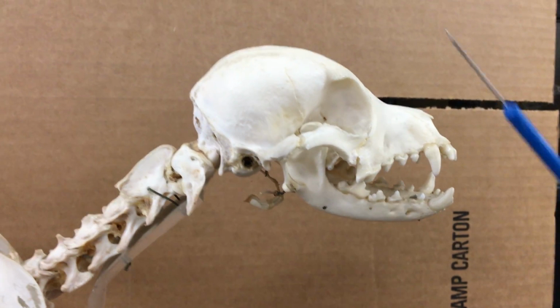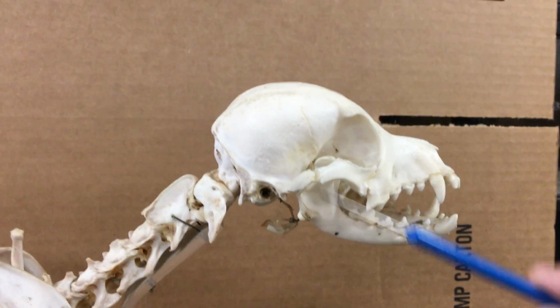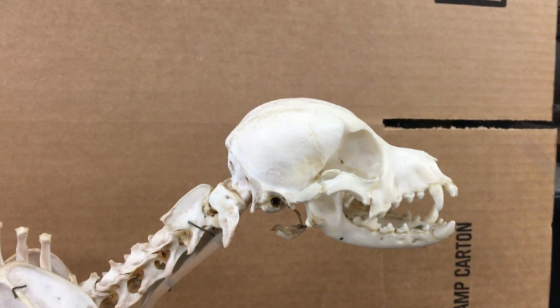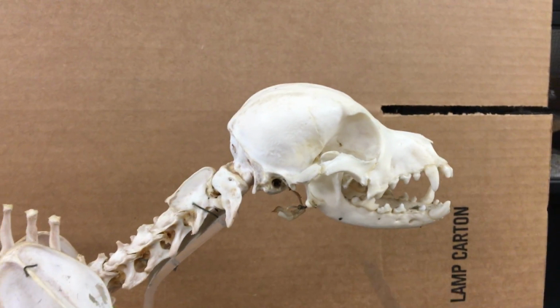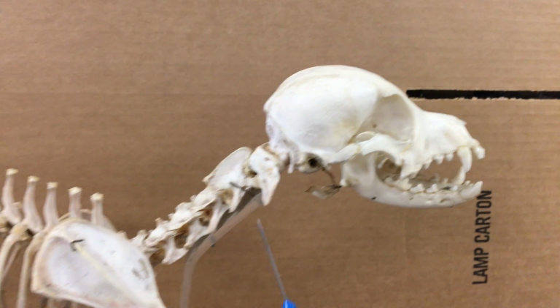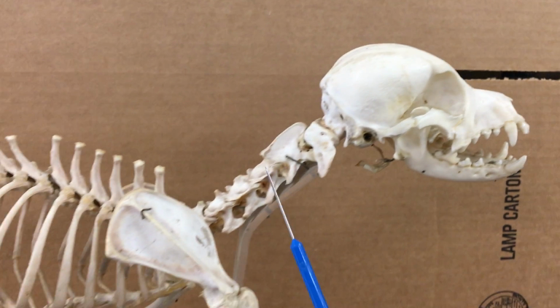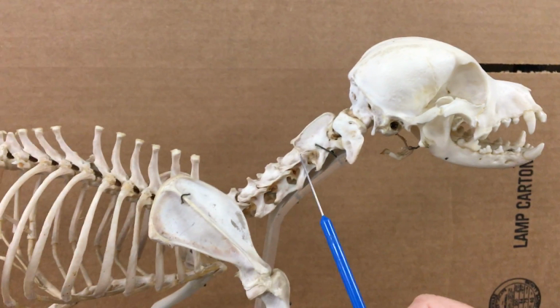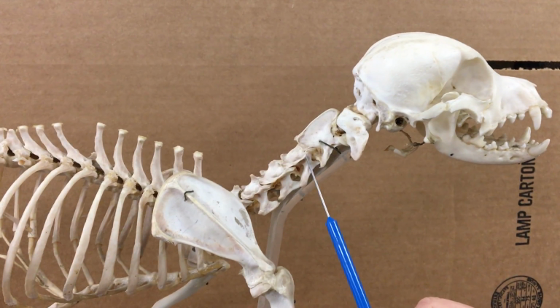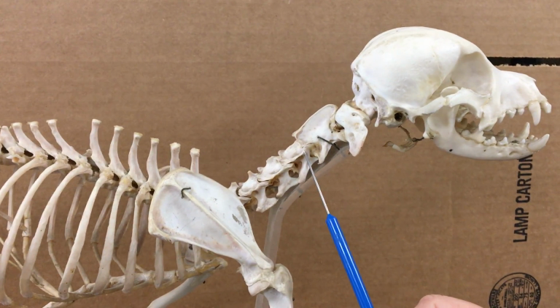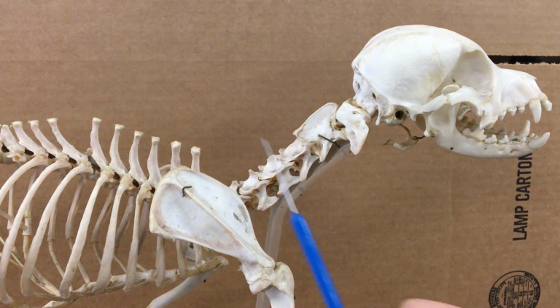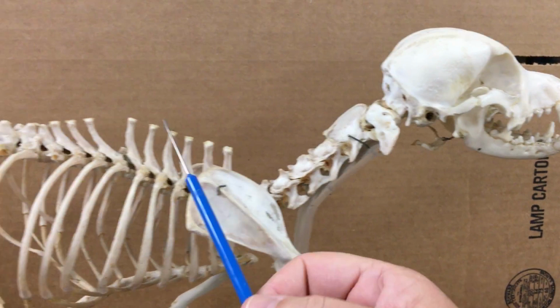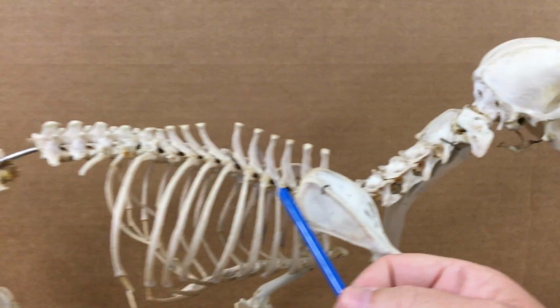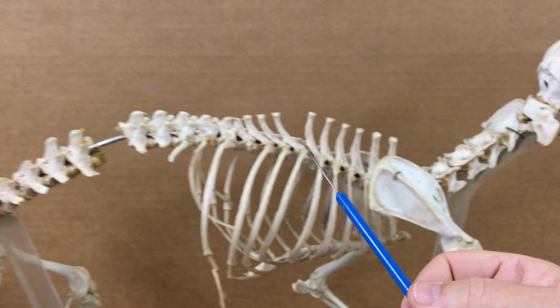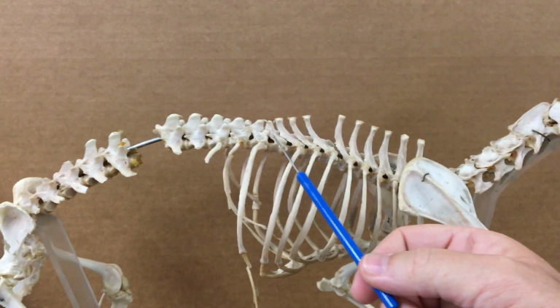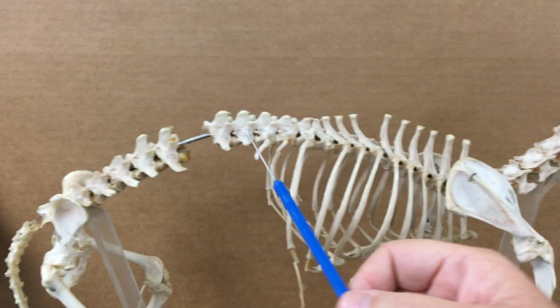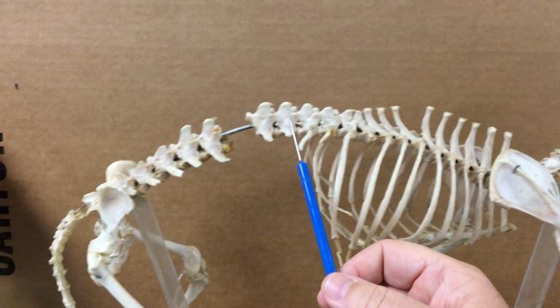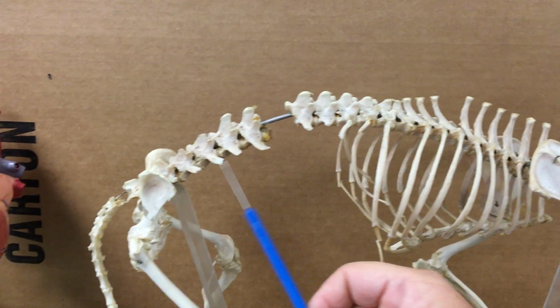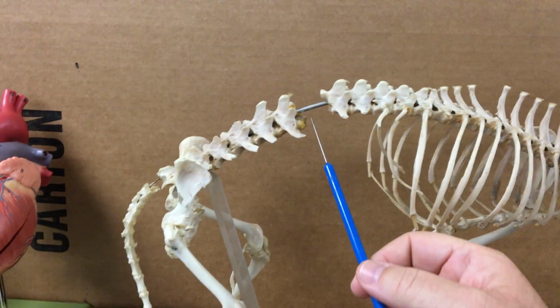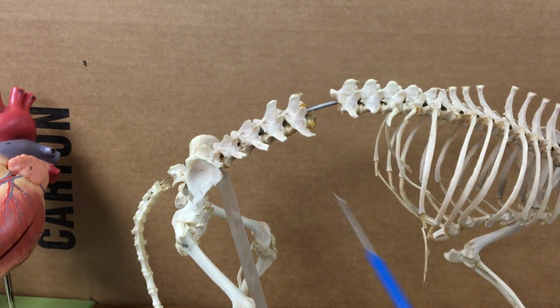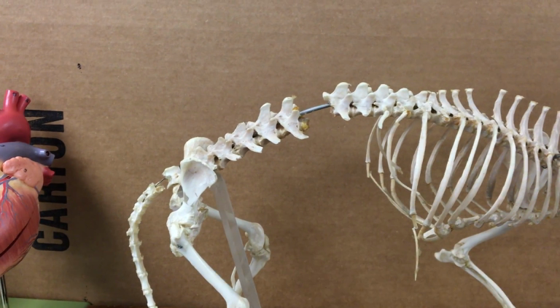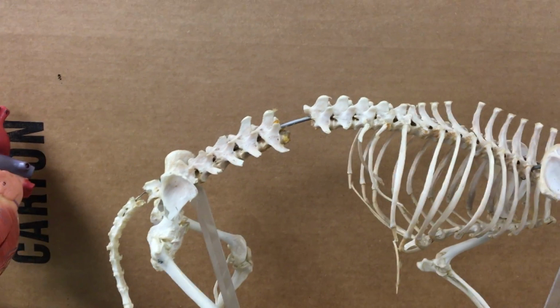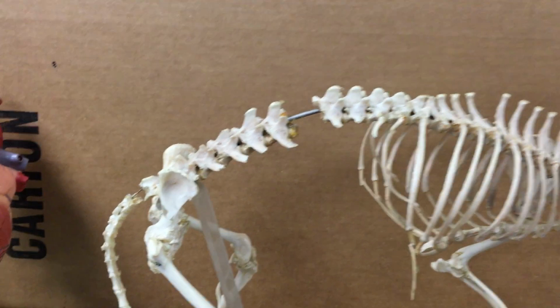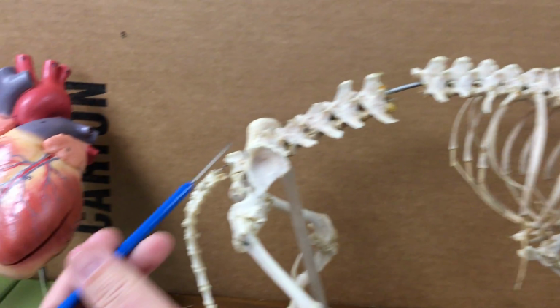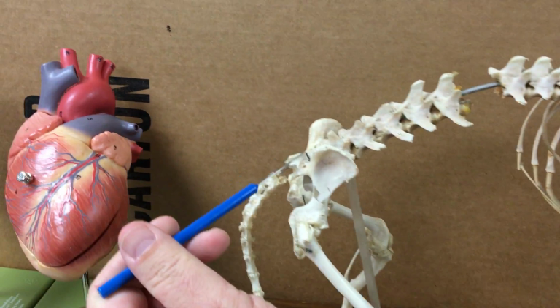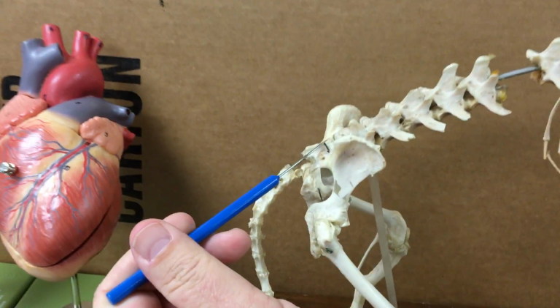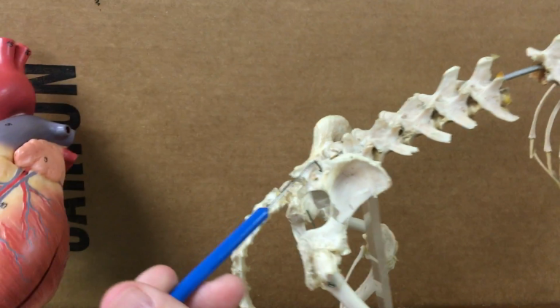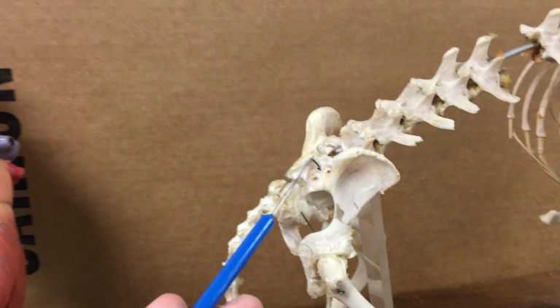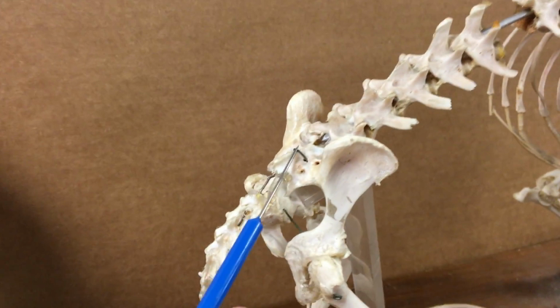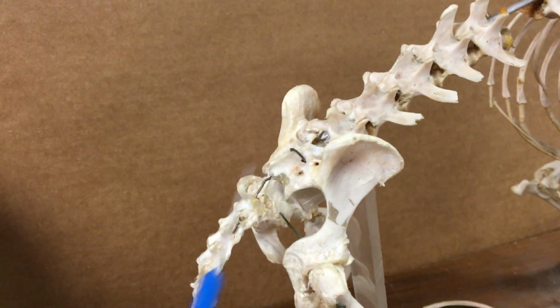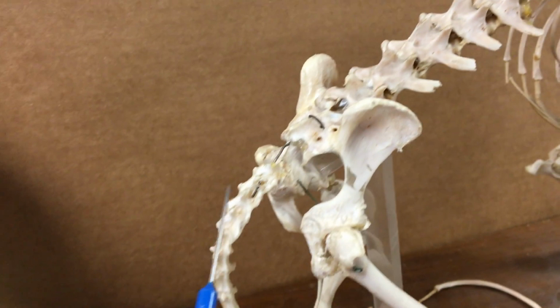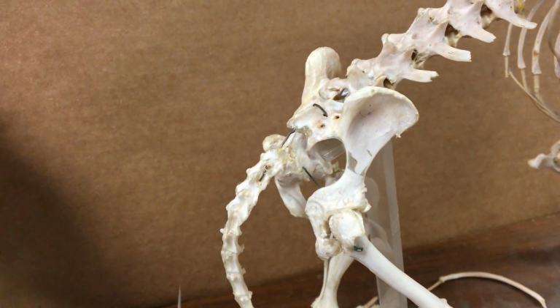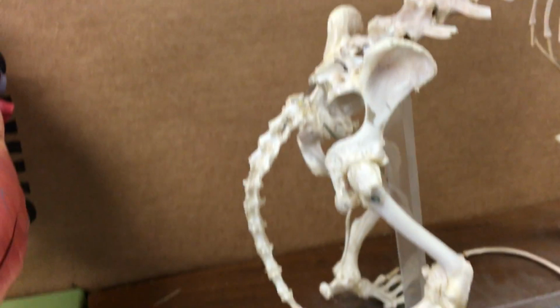This whole structure is called the skull. We have cervical vertebrae, thoracic vertebrae, lumbar vertebrae — obviously we're missing one — sacral vertebrae here that join with the hips, and caudal vertebrae here.